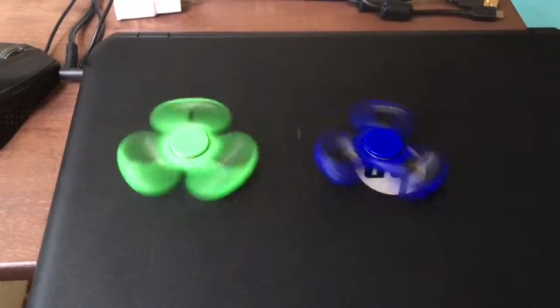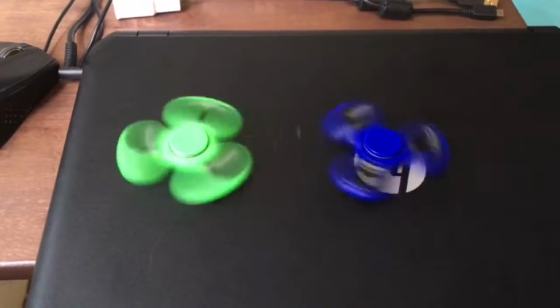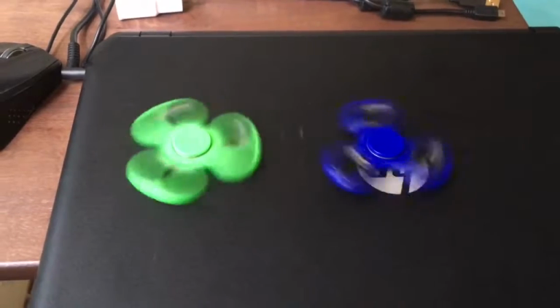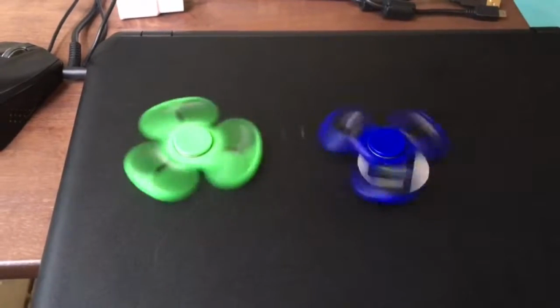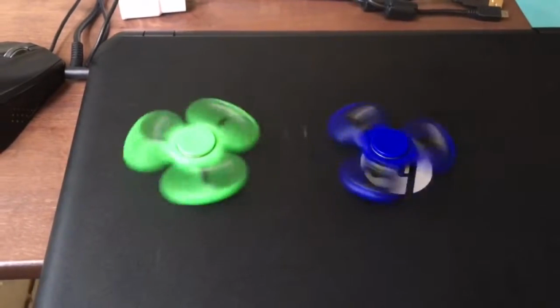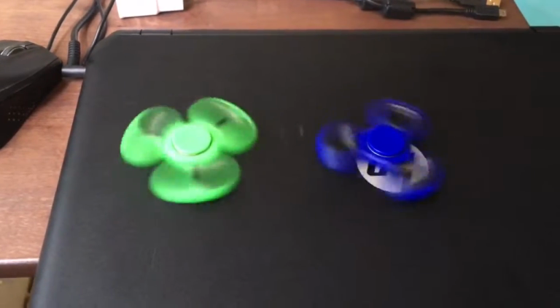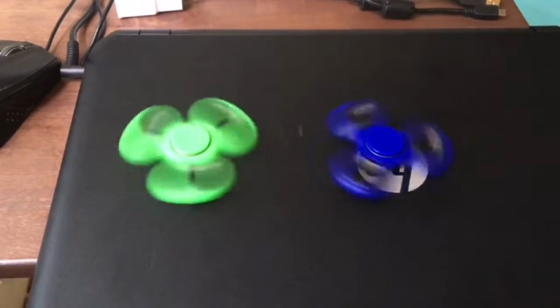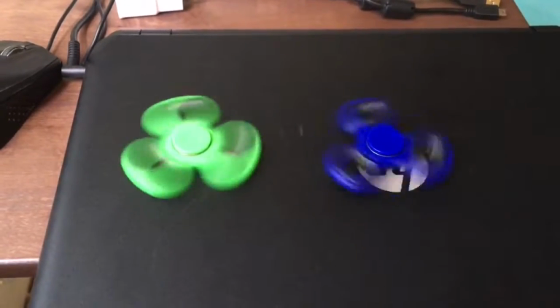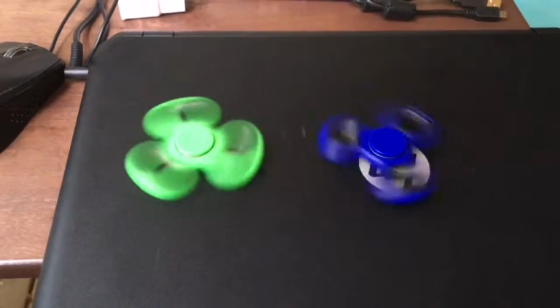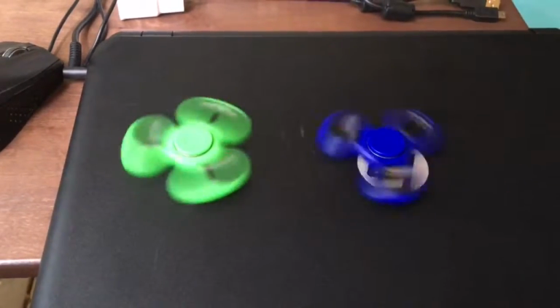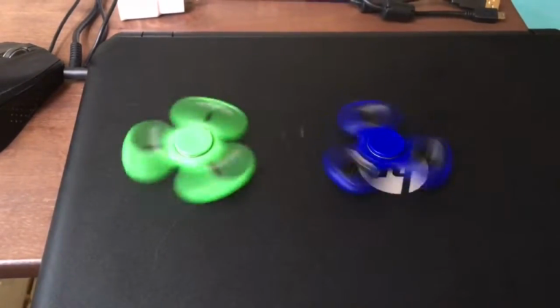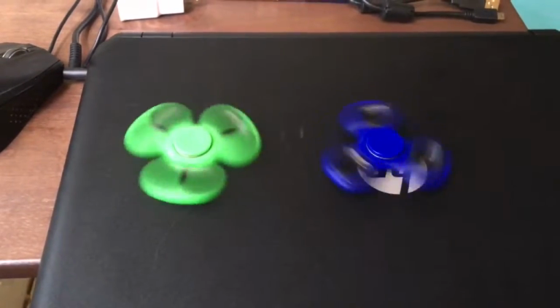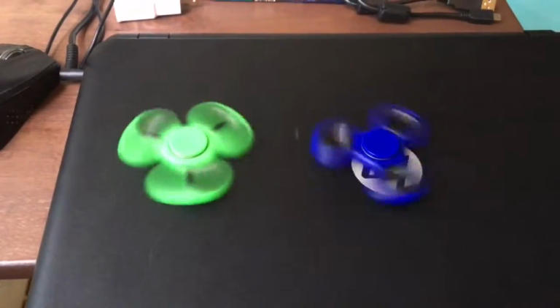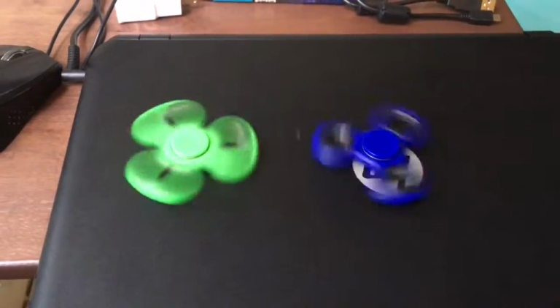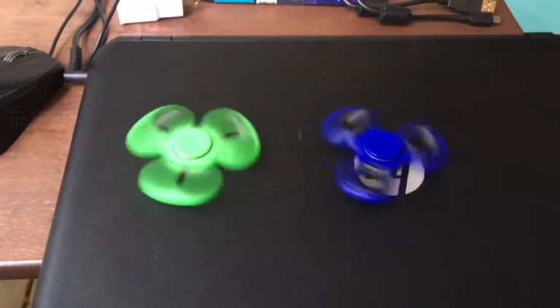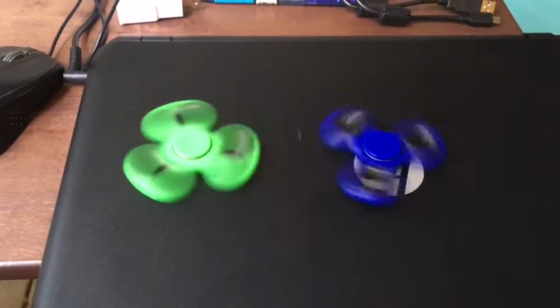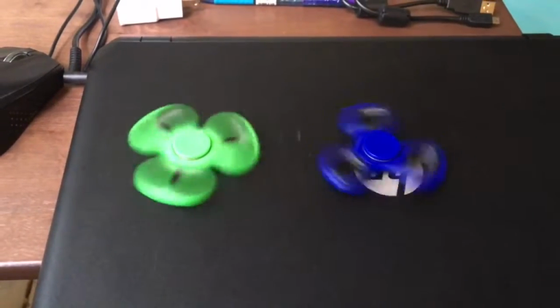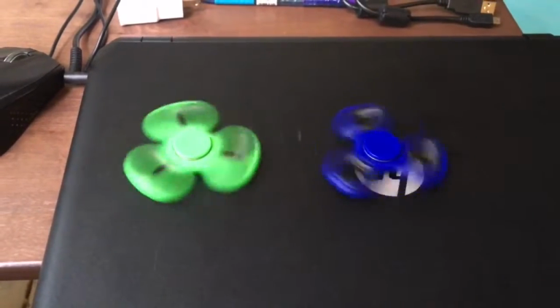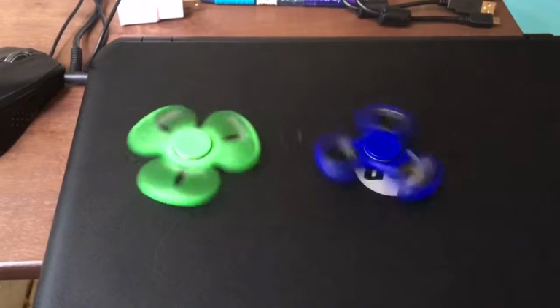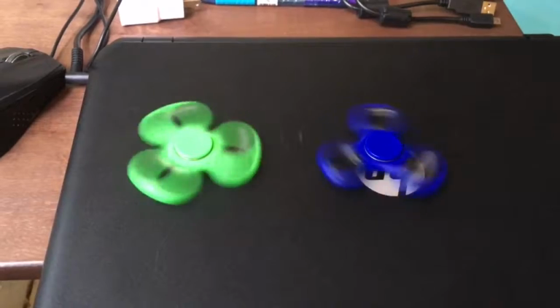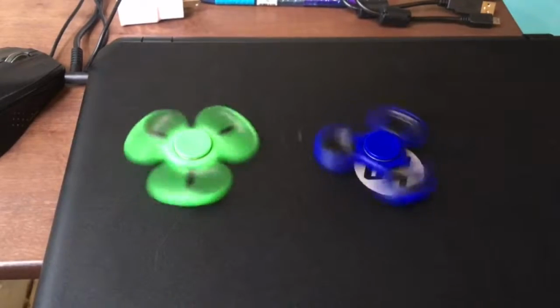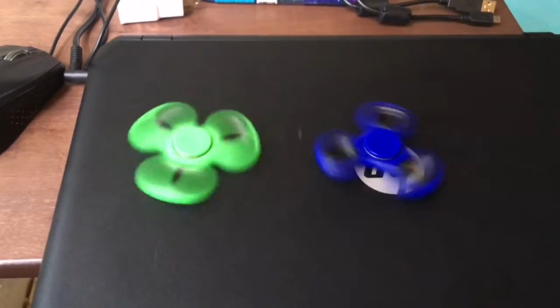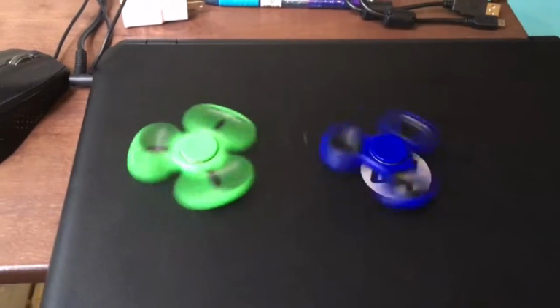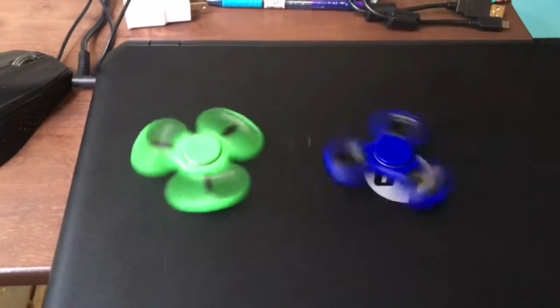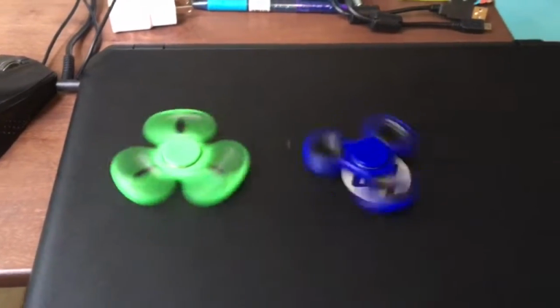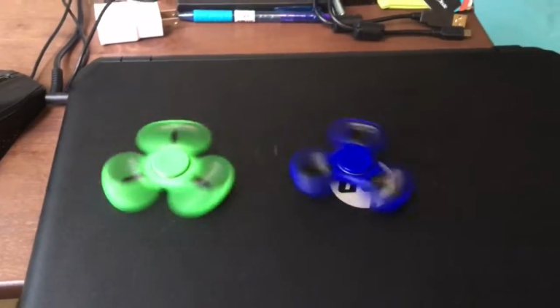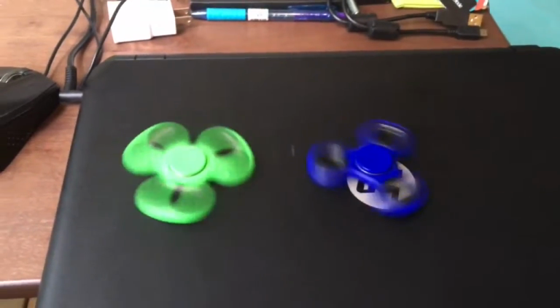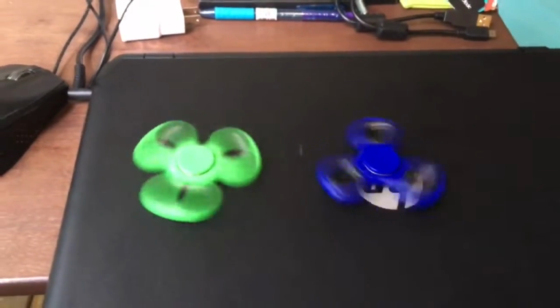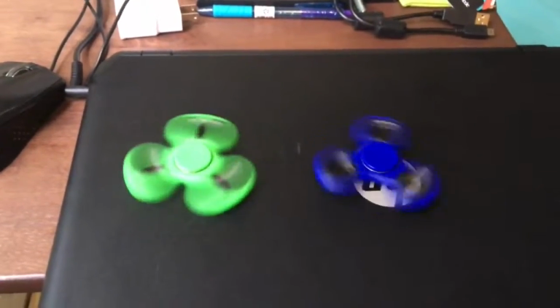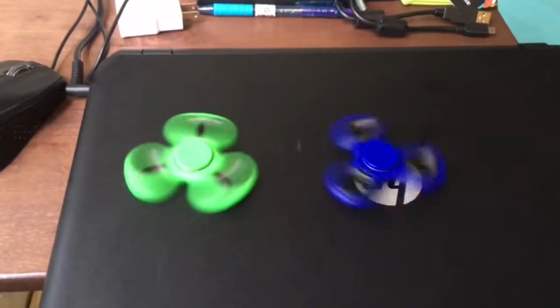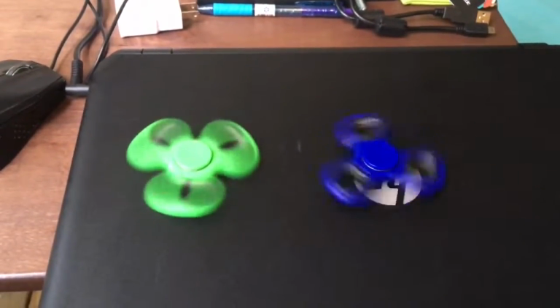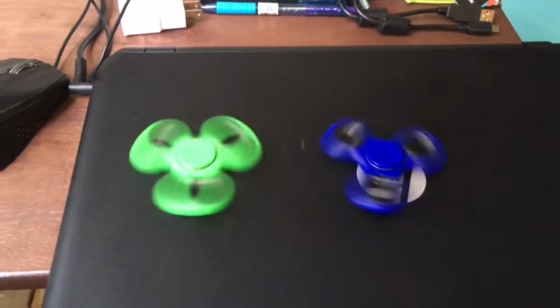The spinners became very popular lately. Everybody keeps buying them and playing with them, doing a bunch of tricks with them.